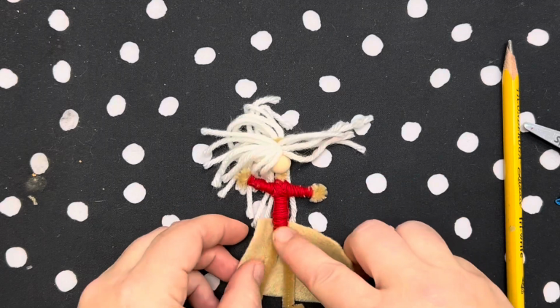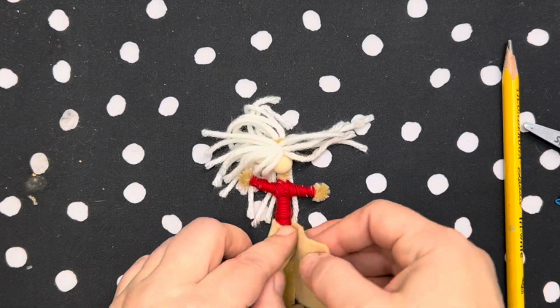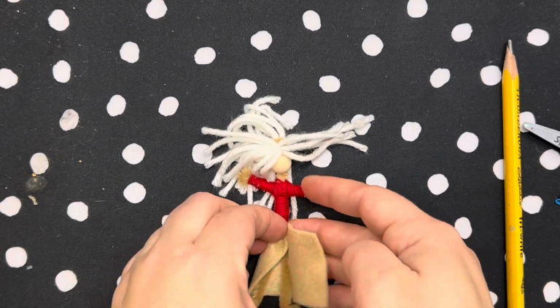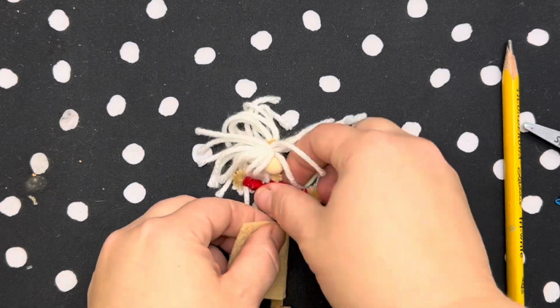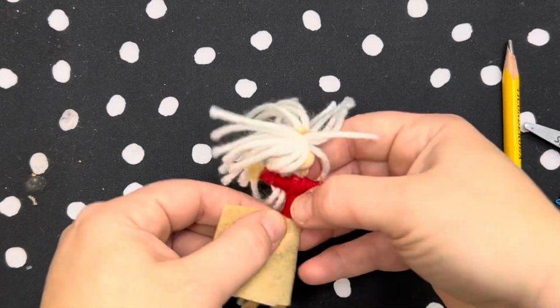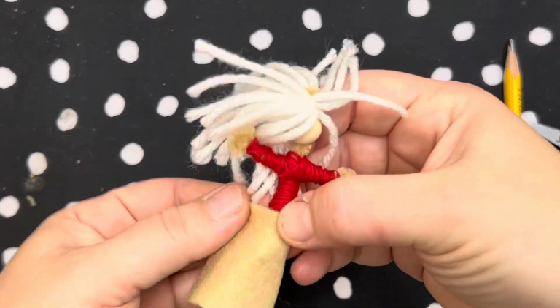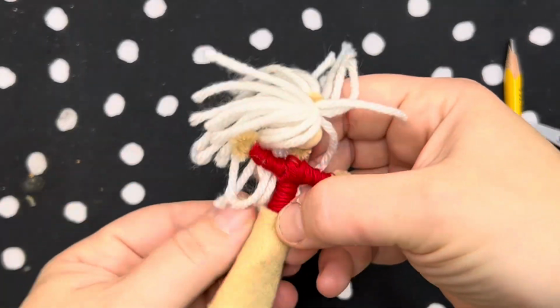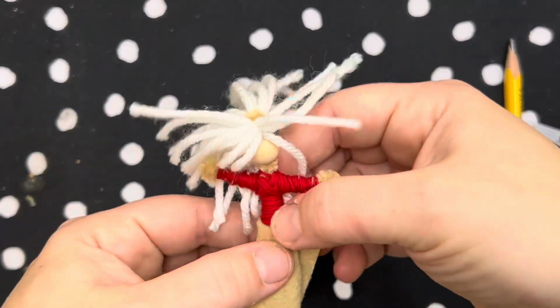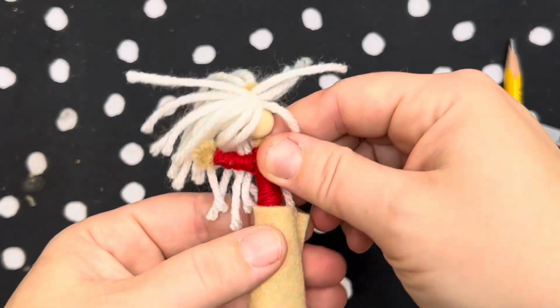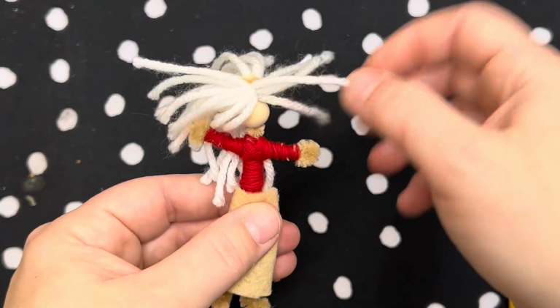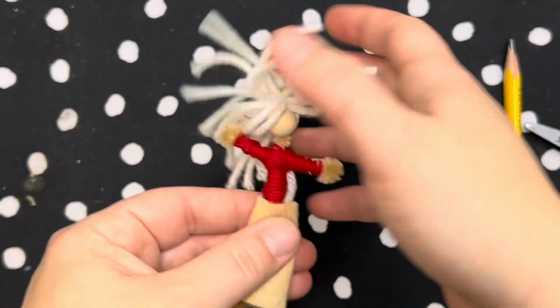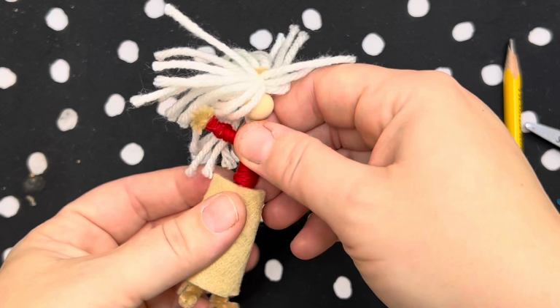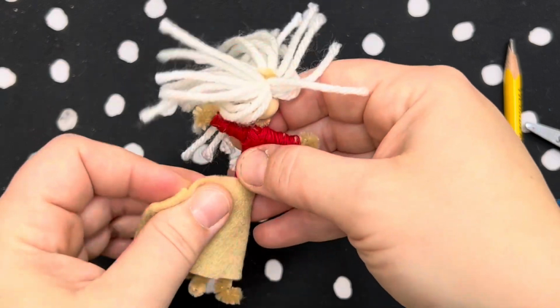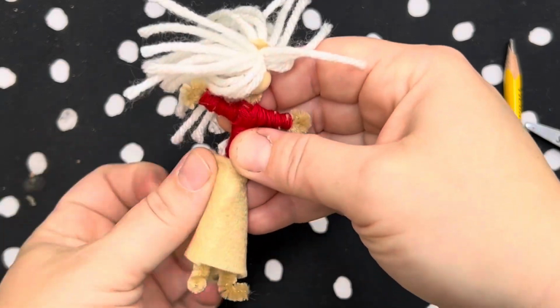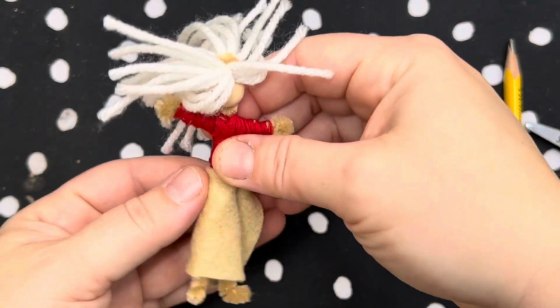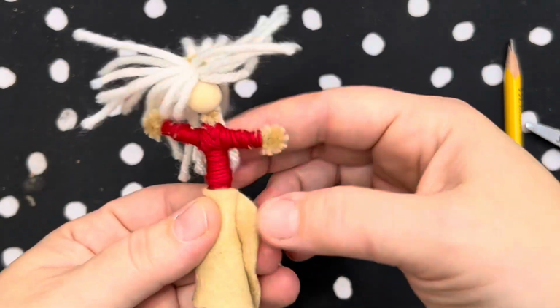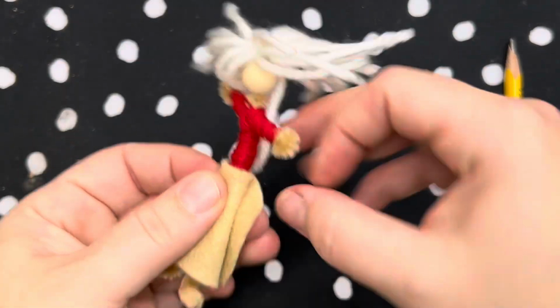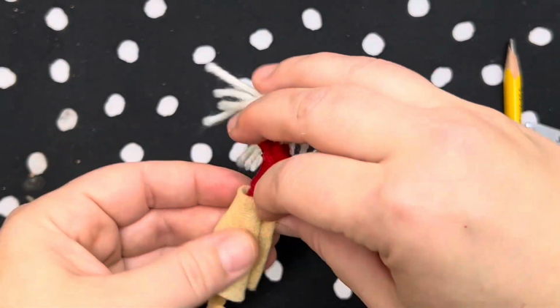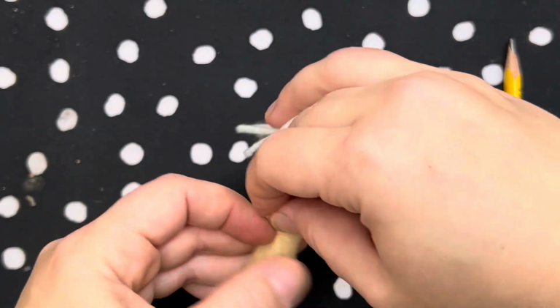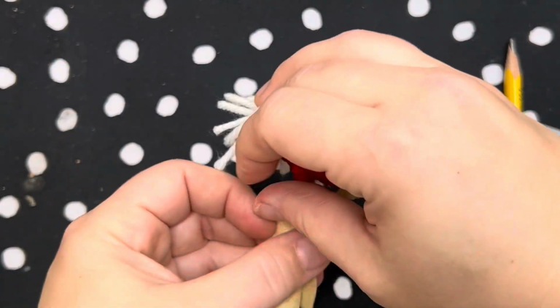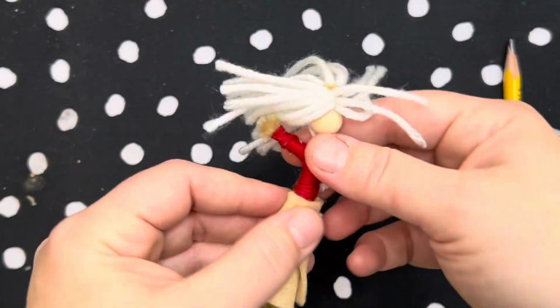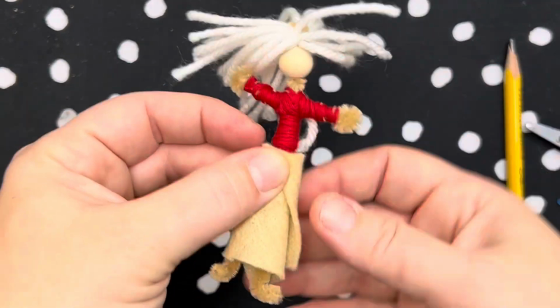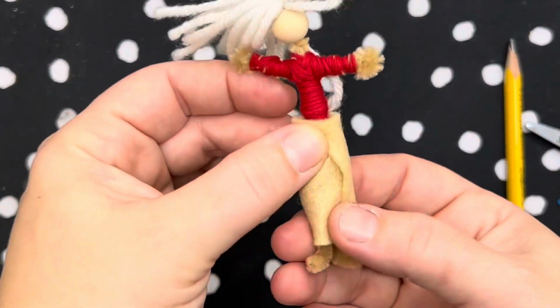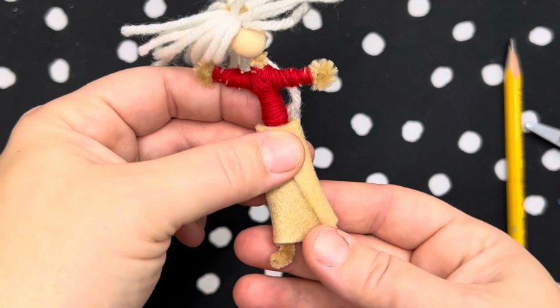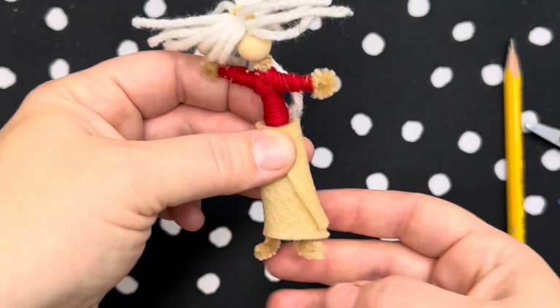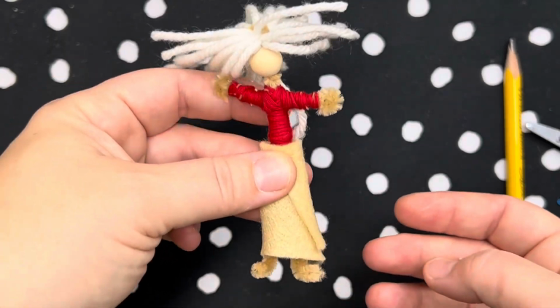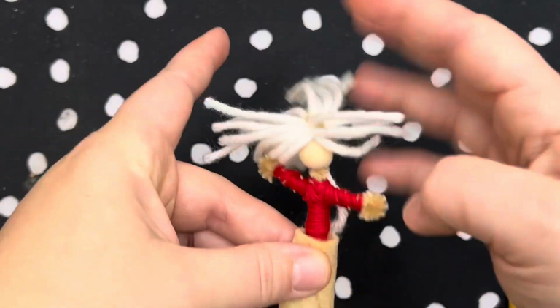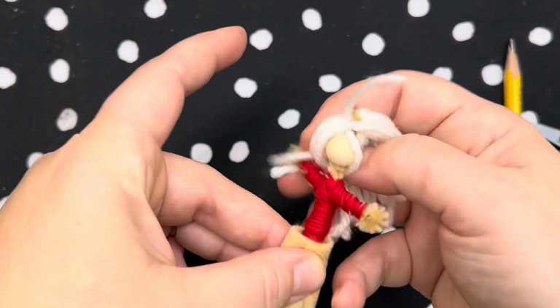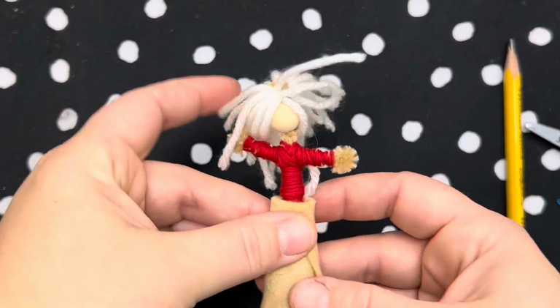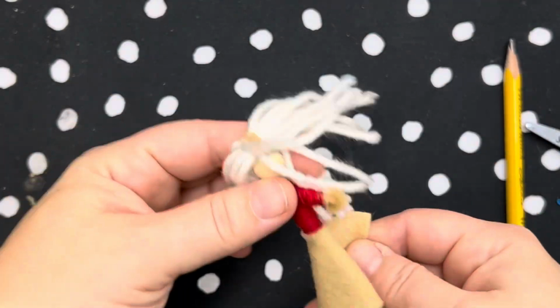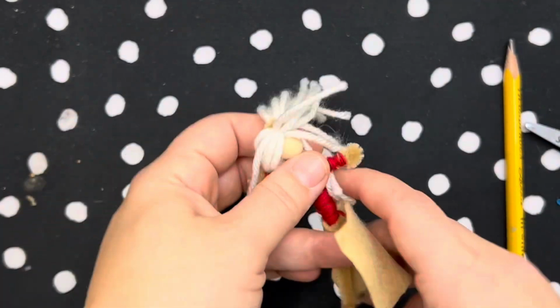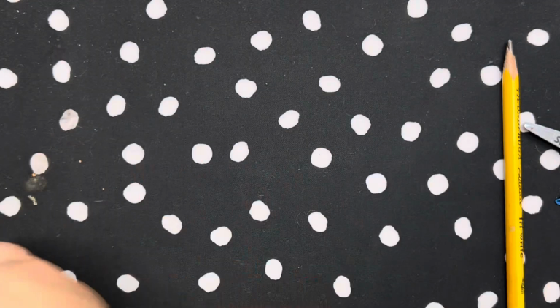You can decide where you want the flaps to fall — do you want them in front, do you want them in back? There will be a flap remaining that you can glue down. You'll hold it just for a while while the glue dries.